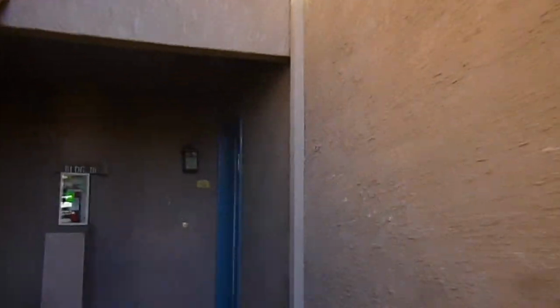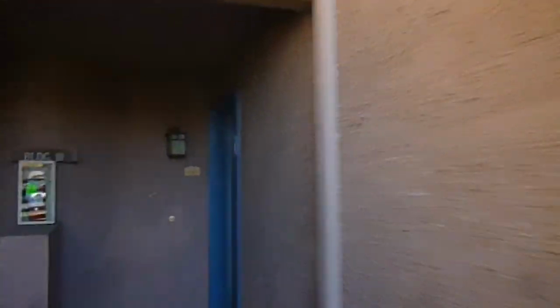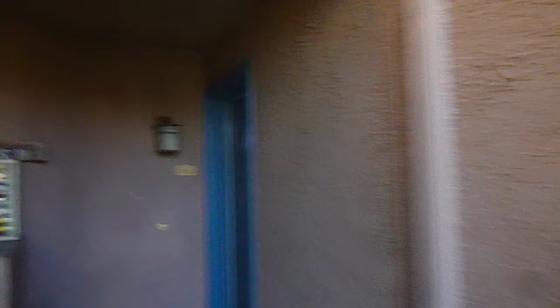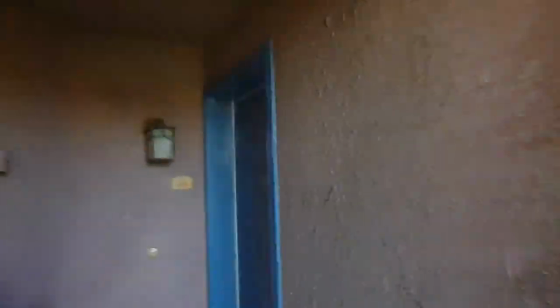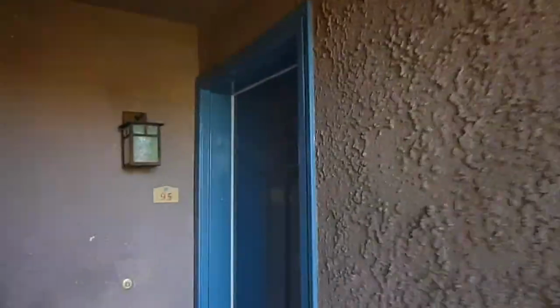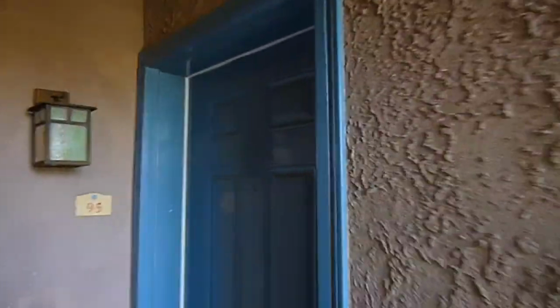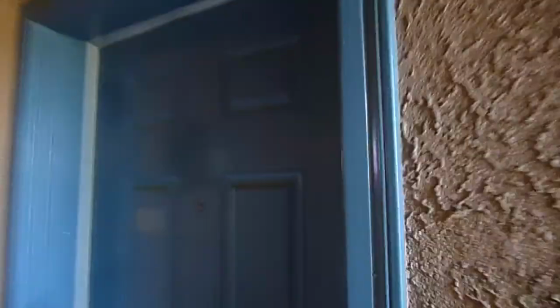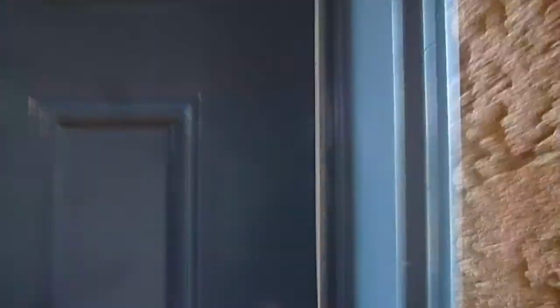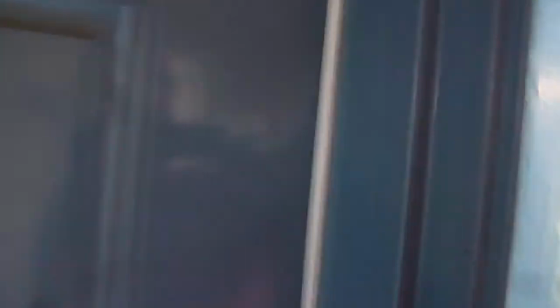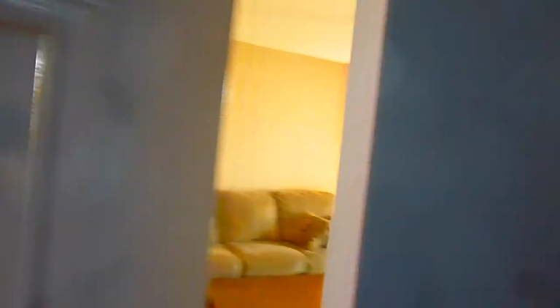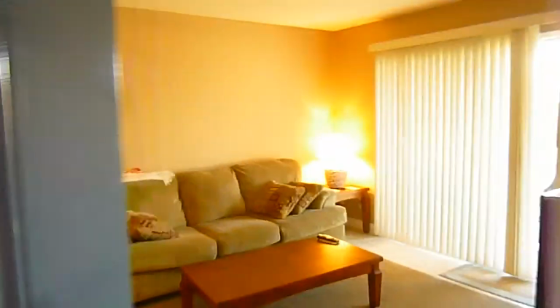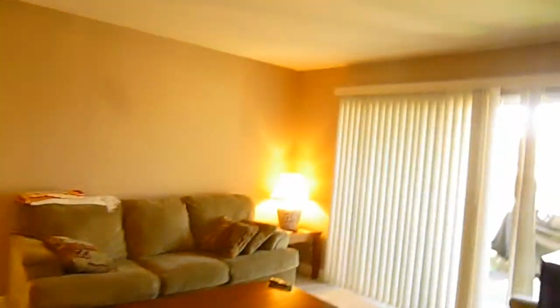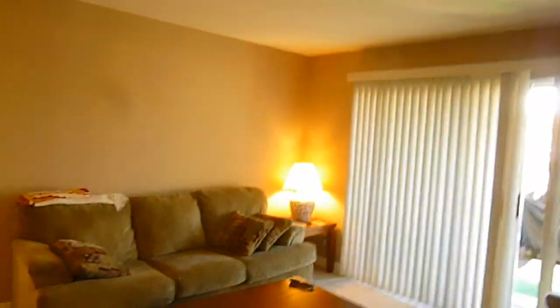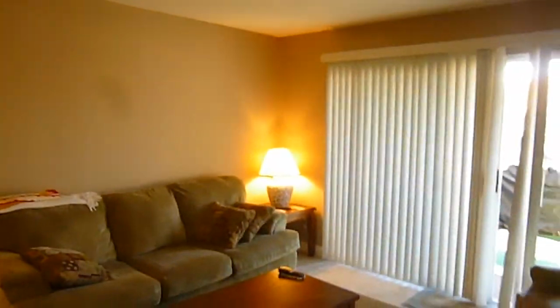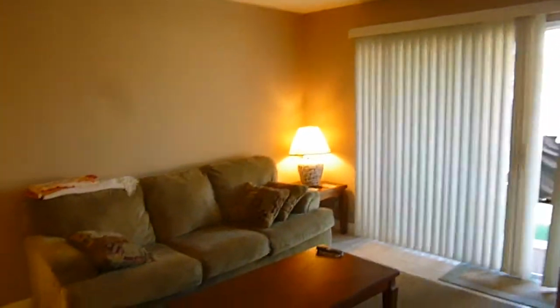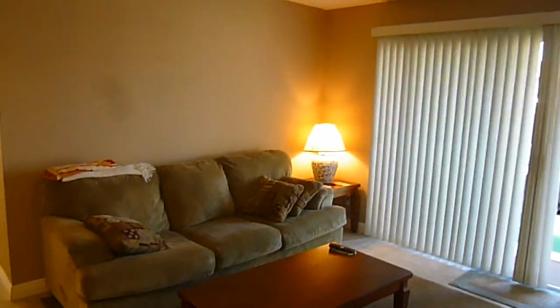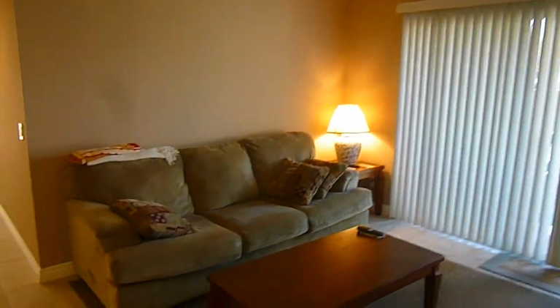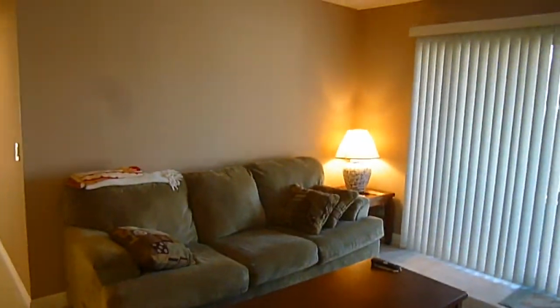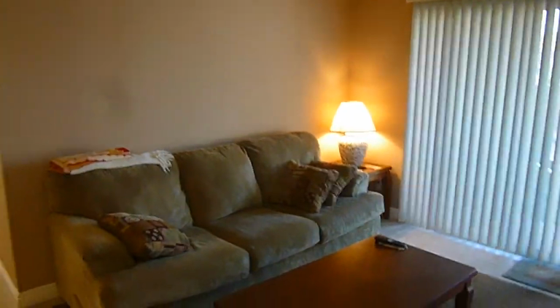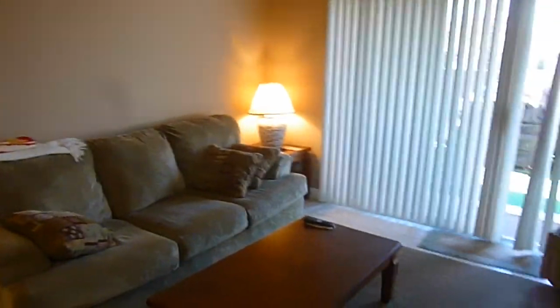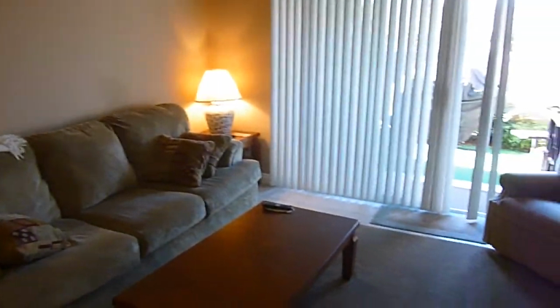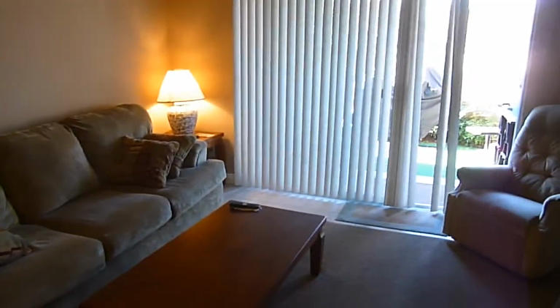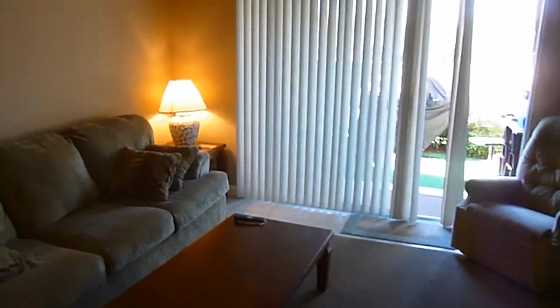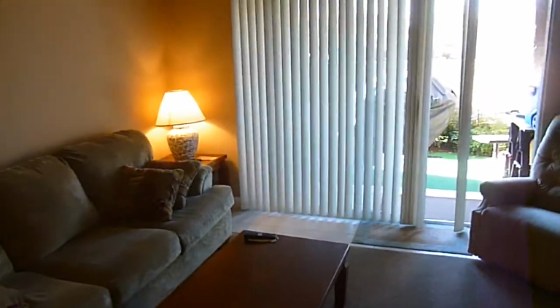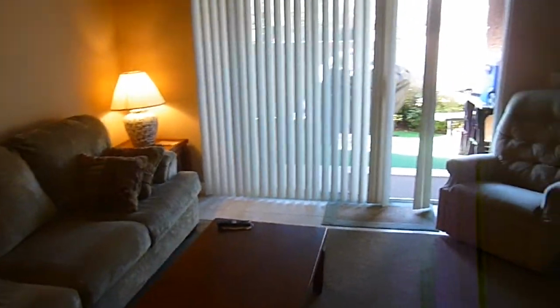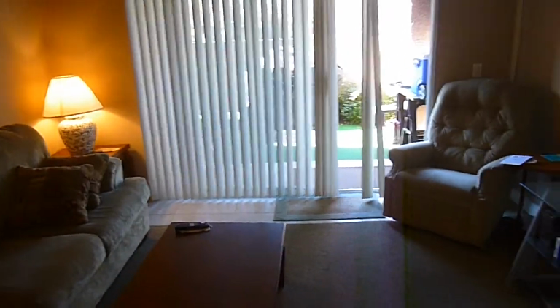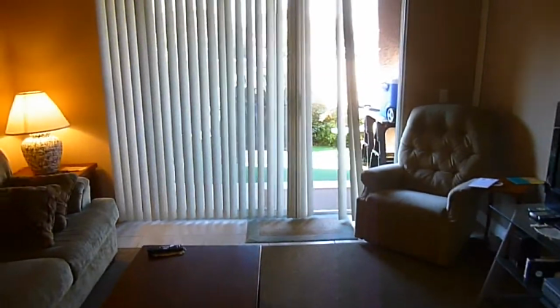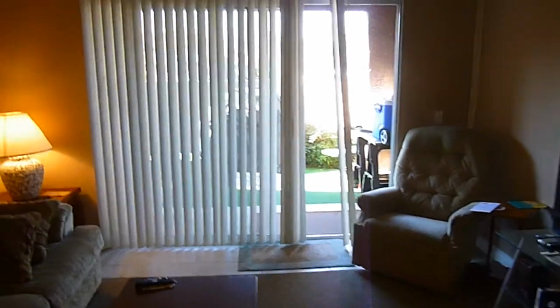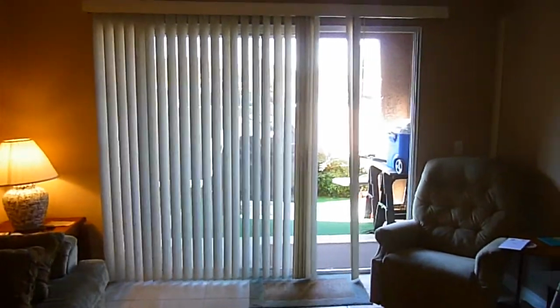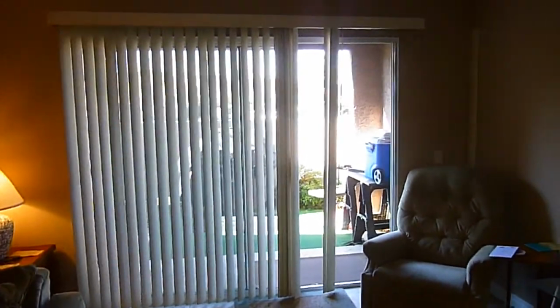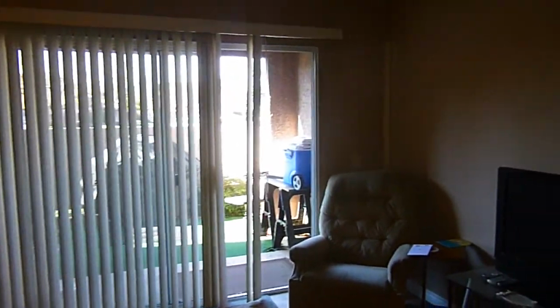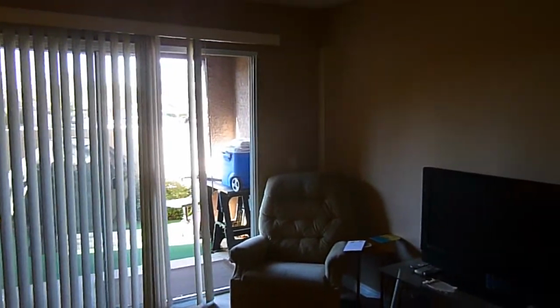Coming up, we've got the front door, which opens into the main living room. This is a living room with ceramic tile floor throughout. There's the front patio there.